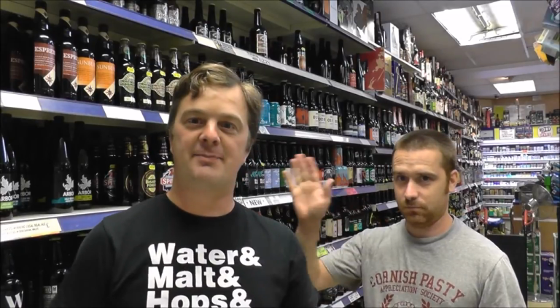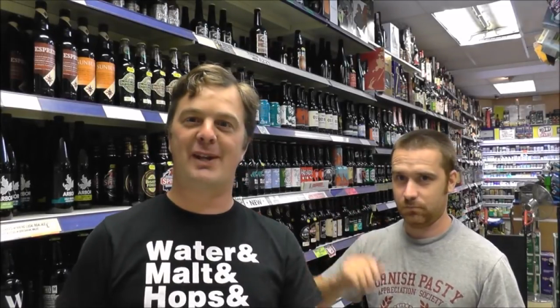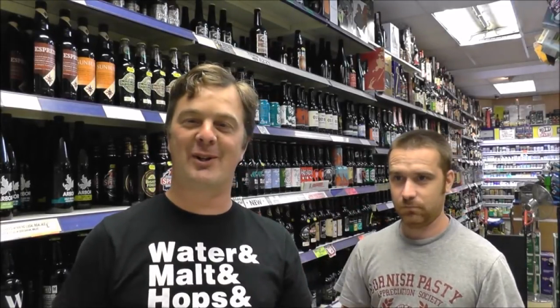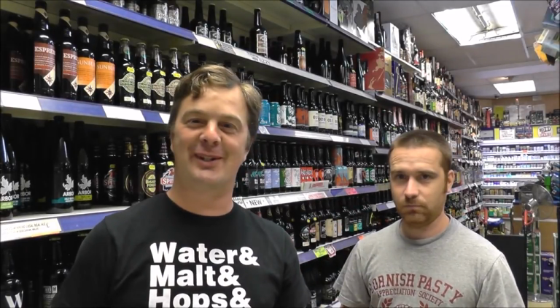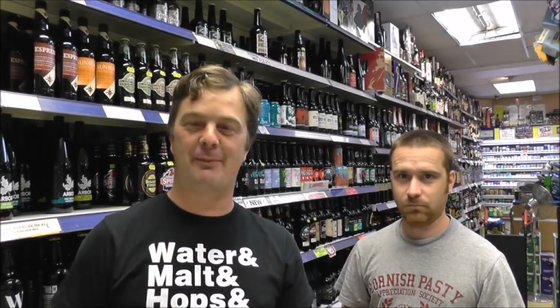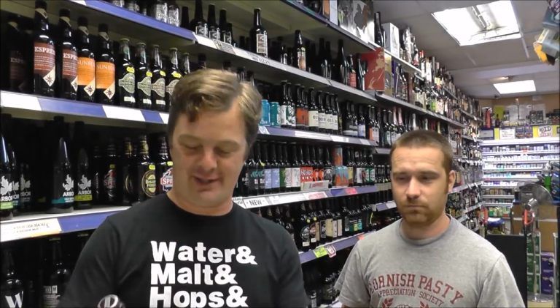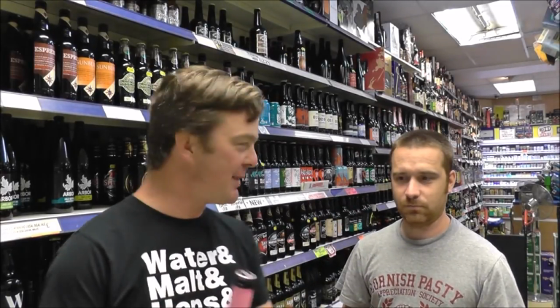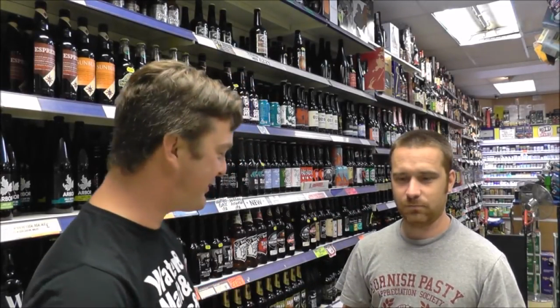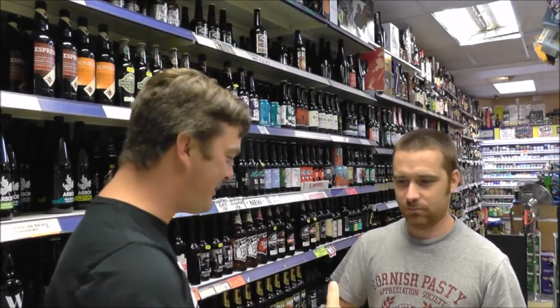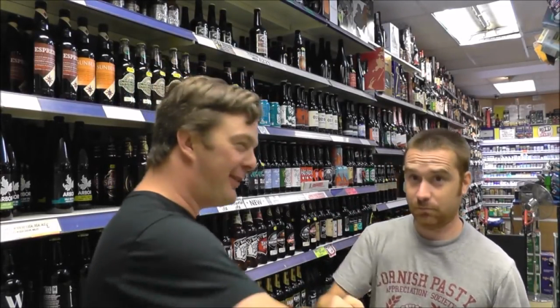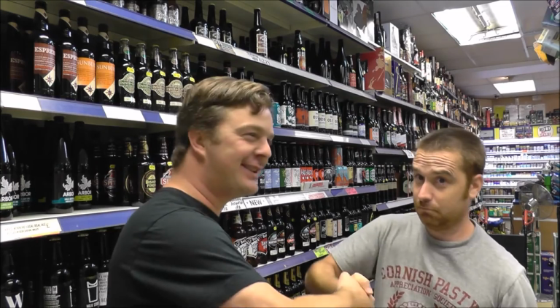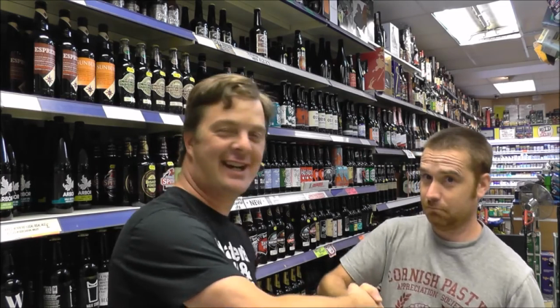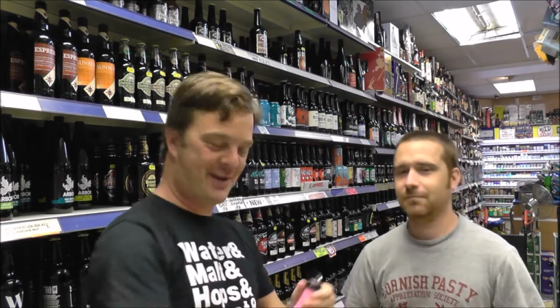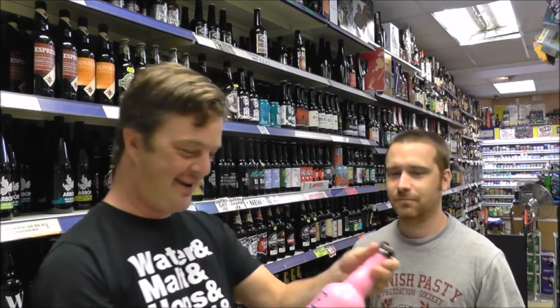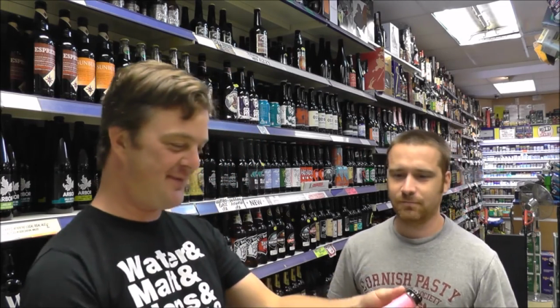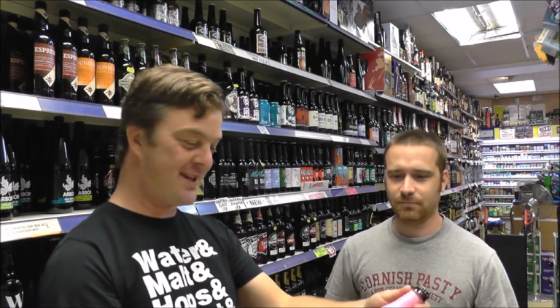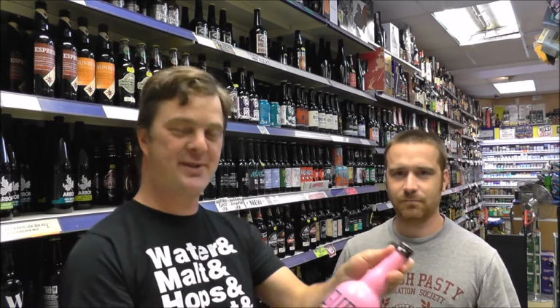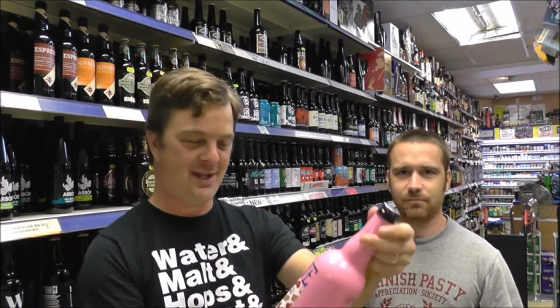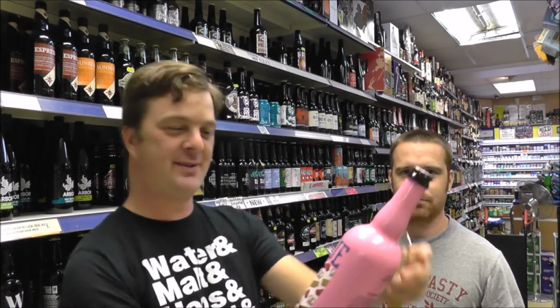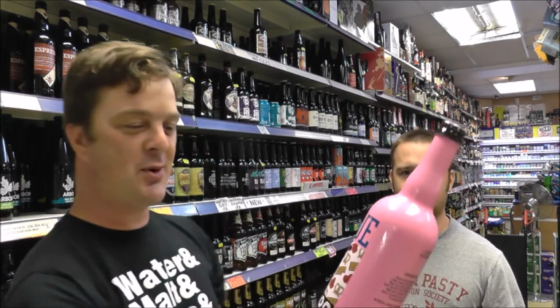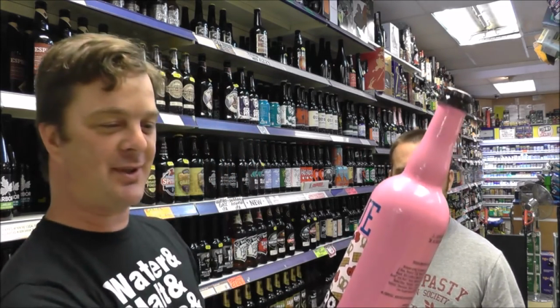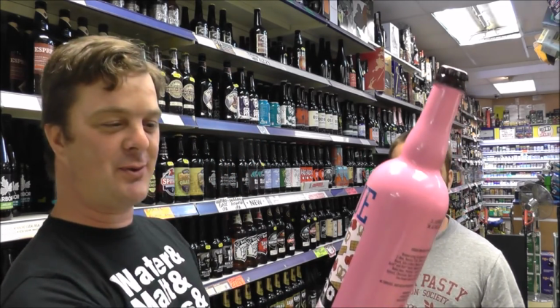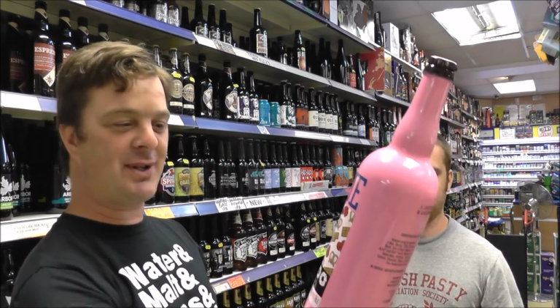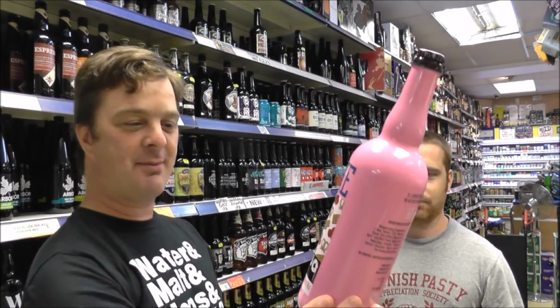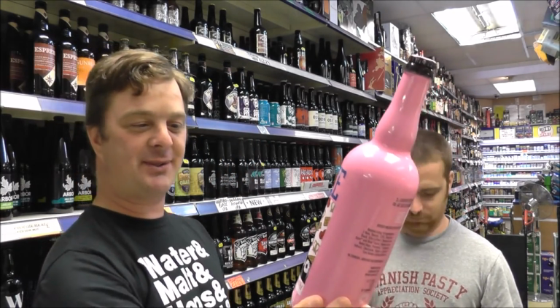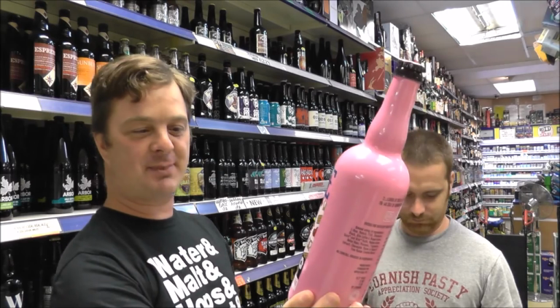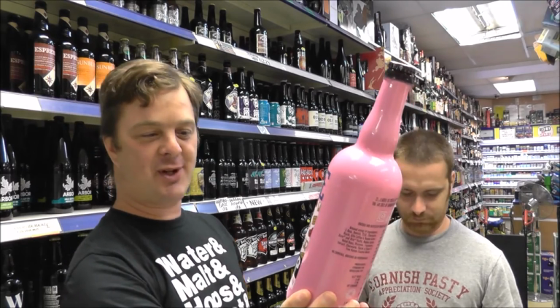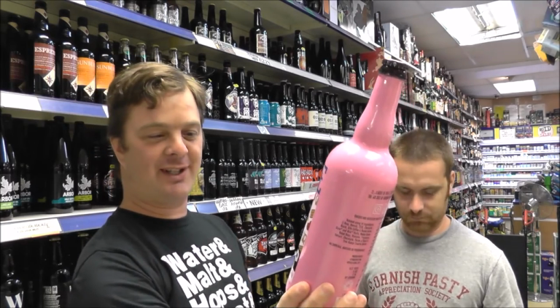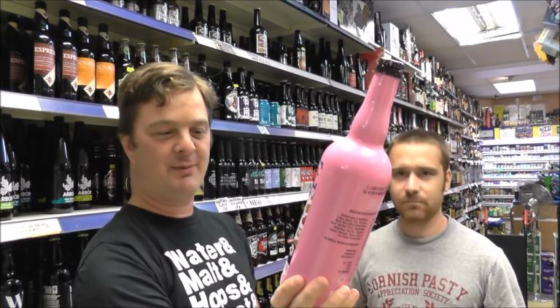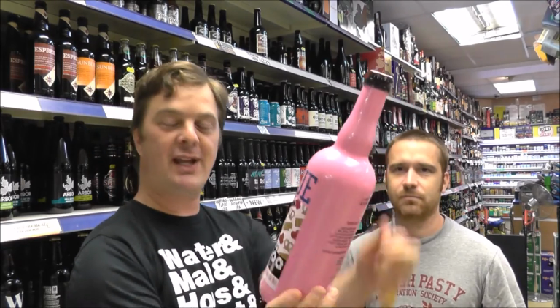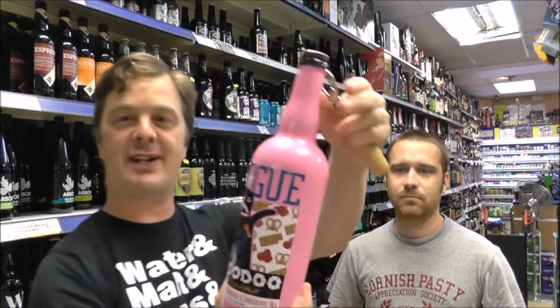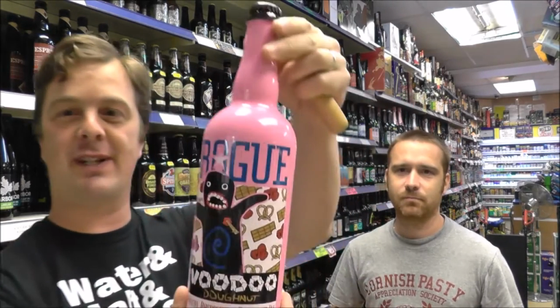Beer O'Clock on Real Ale Craft Beer, joined by Chris, Real Ale 140, and we have something very special. It's Rogue's Voodoo Donut Pretzel, Raspberry and Chocolate Ale — ale with natural flavours.